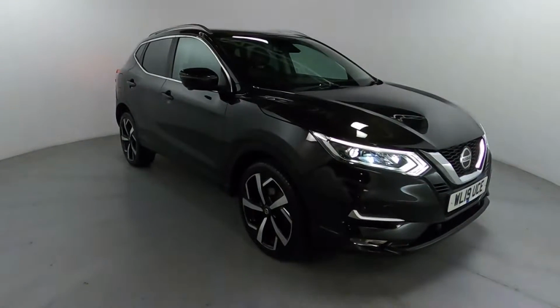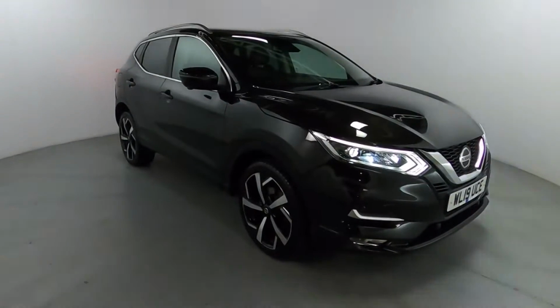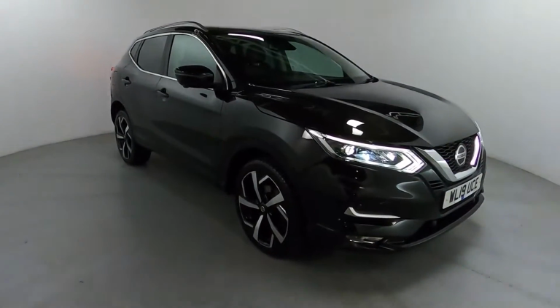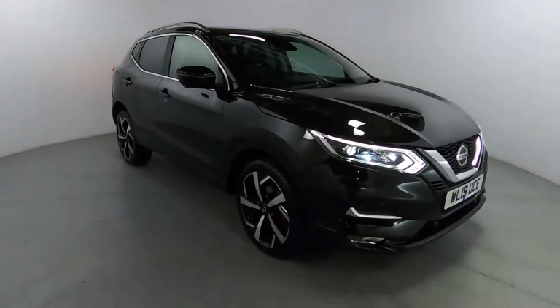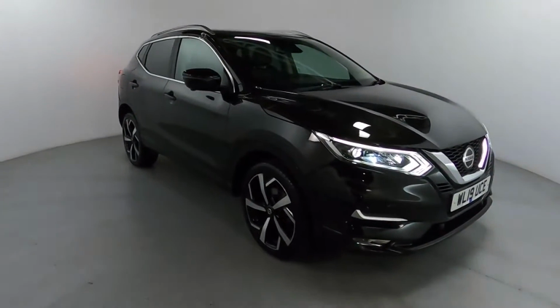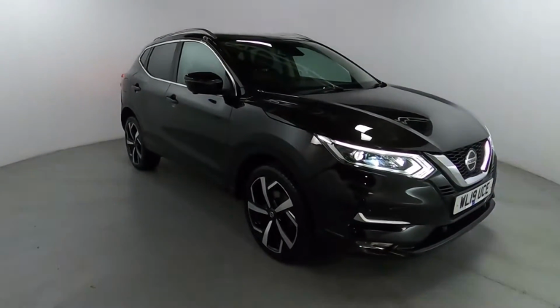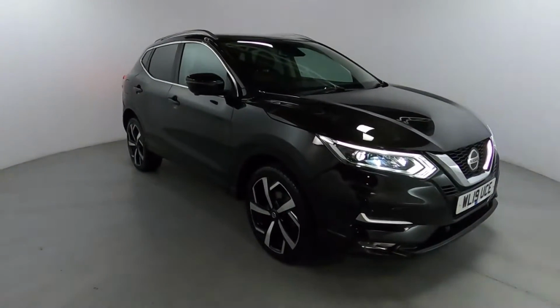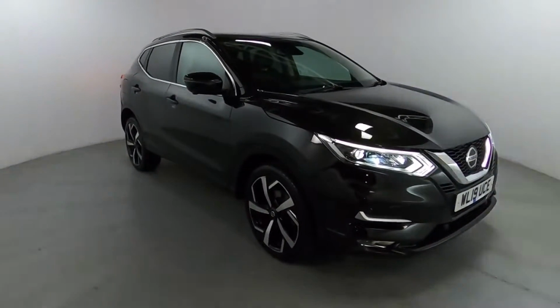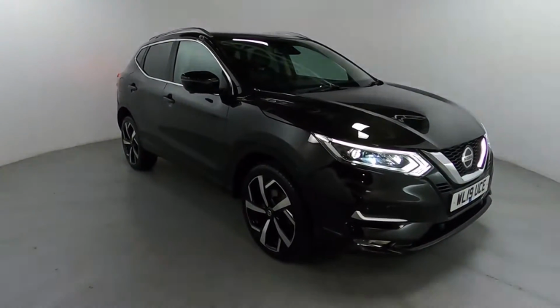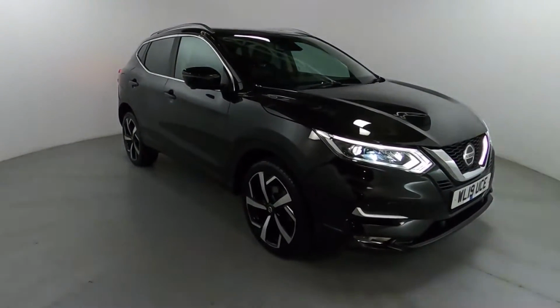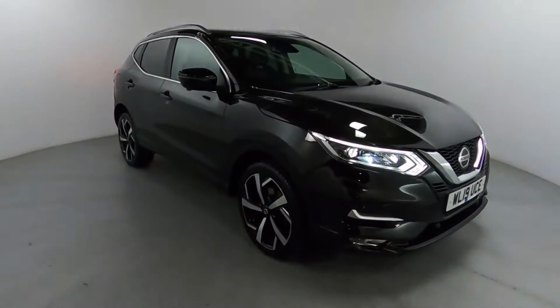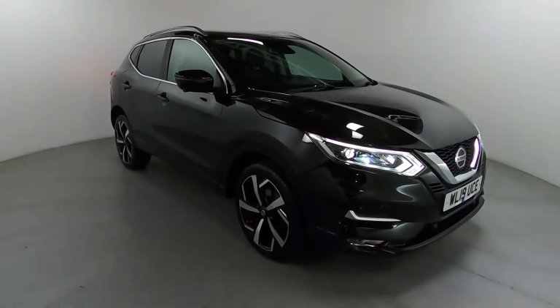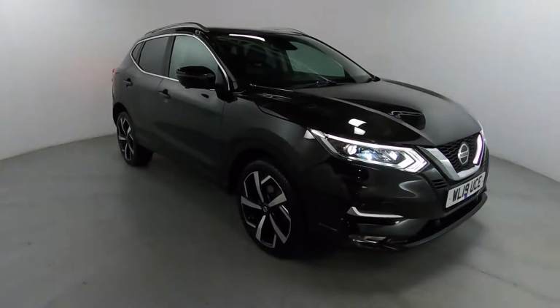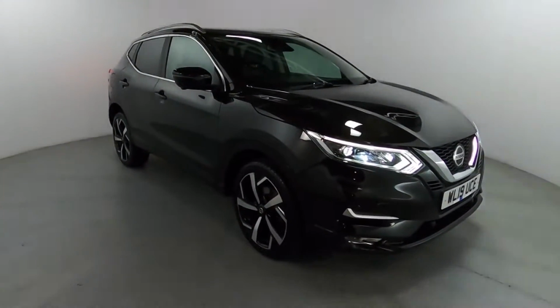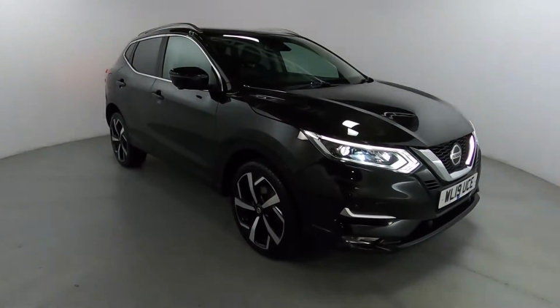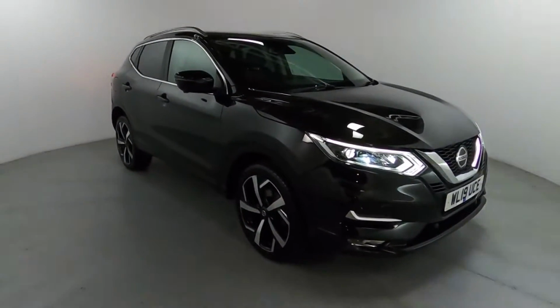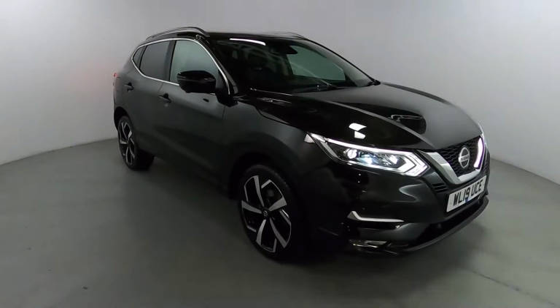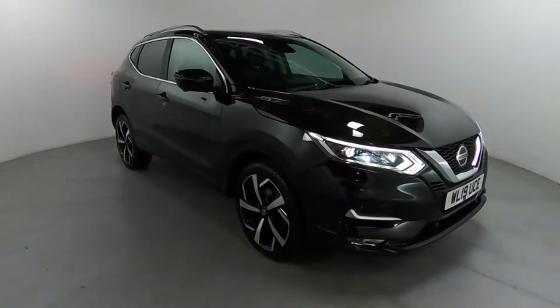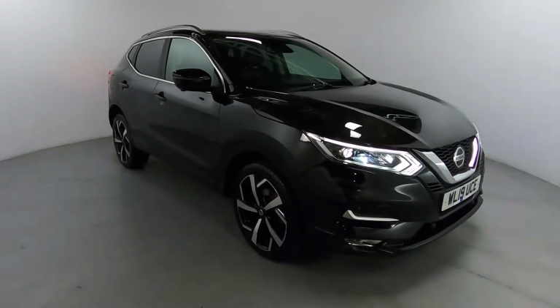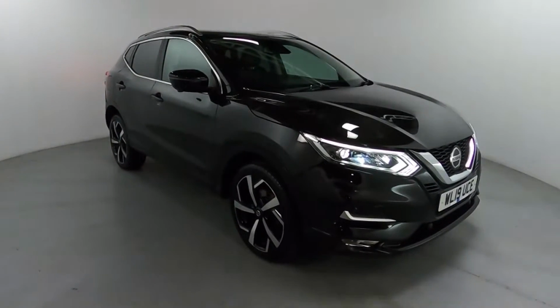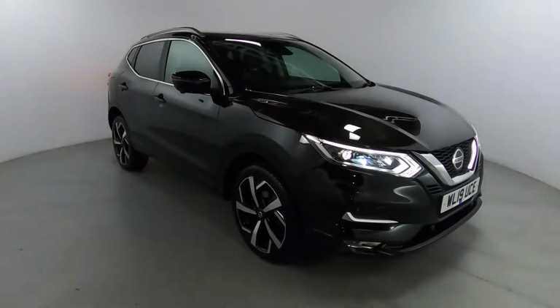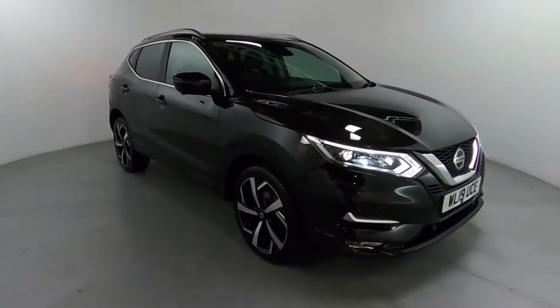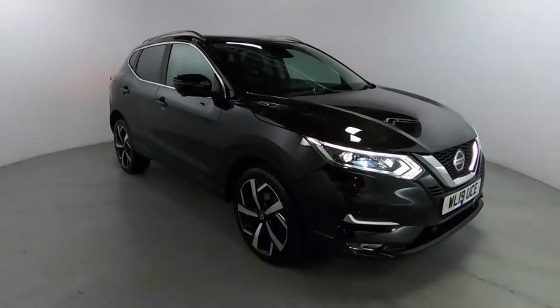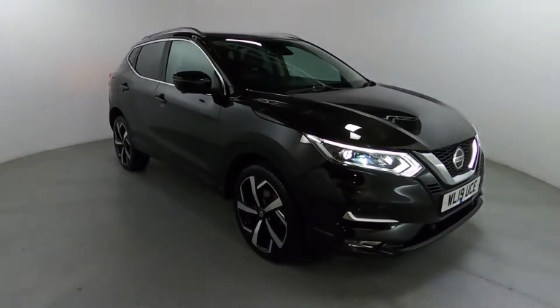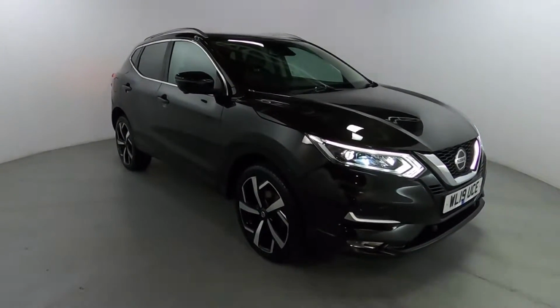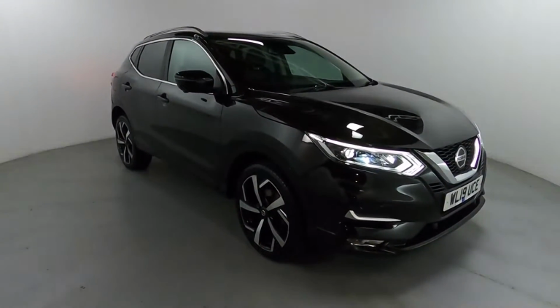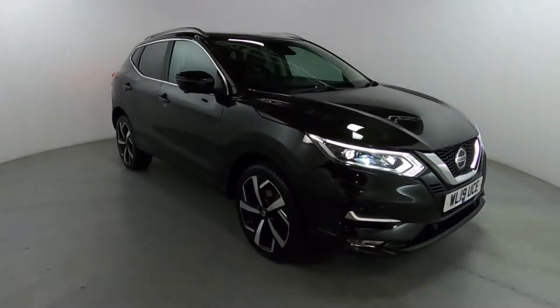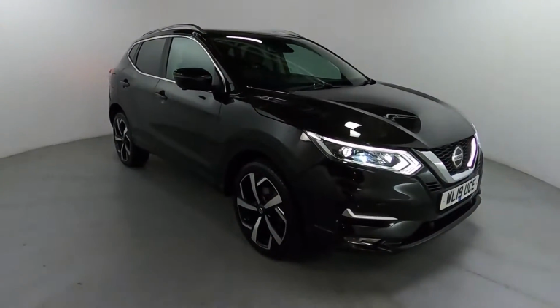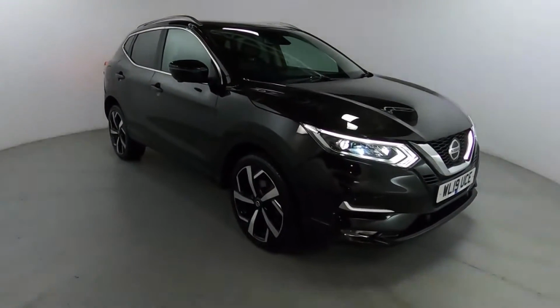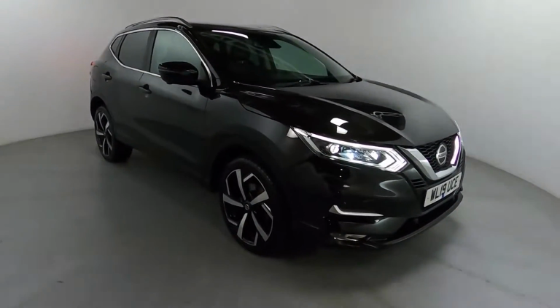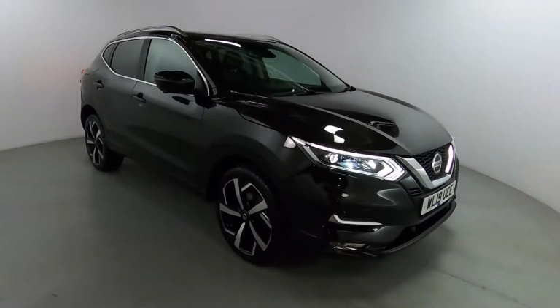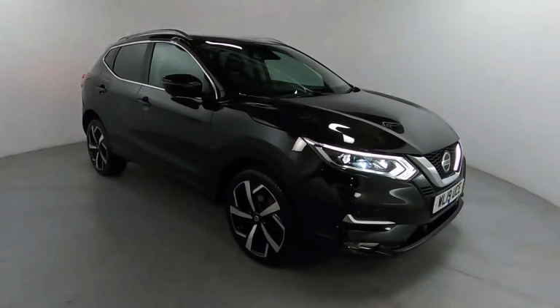Welcome to LMC. Today we're taking a look at this Nissan Qashqai Tecna DCT edition. It's got a 1.3 litre petrol engine with an automatic gearbox and it's on 56,690 miles.